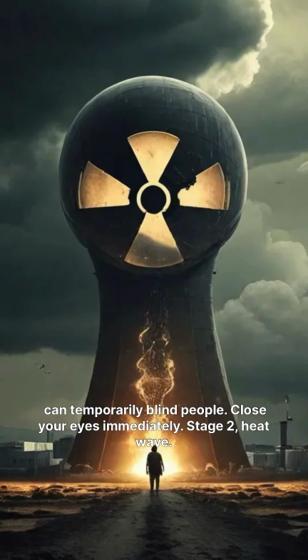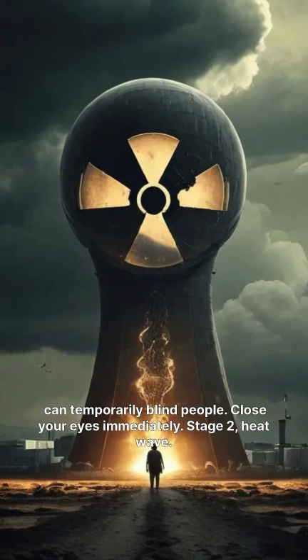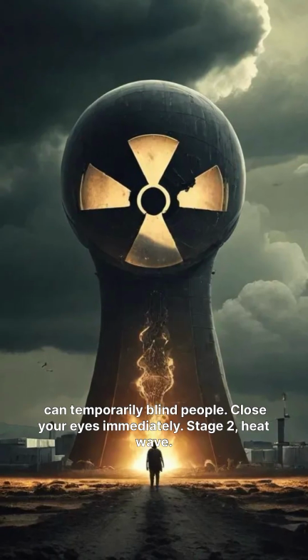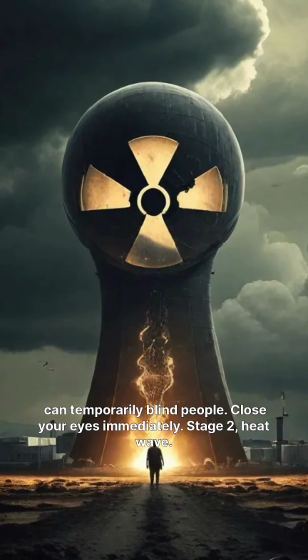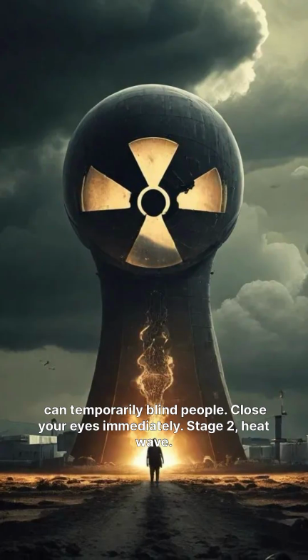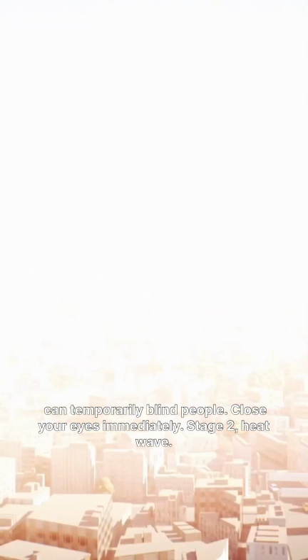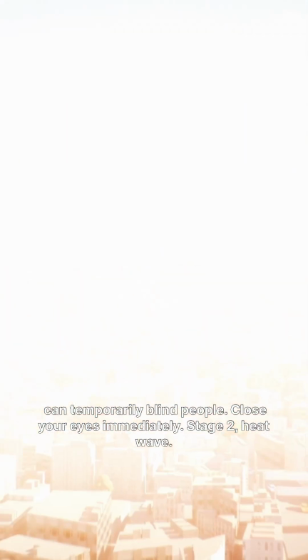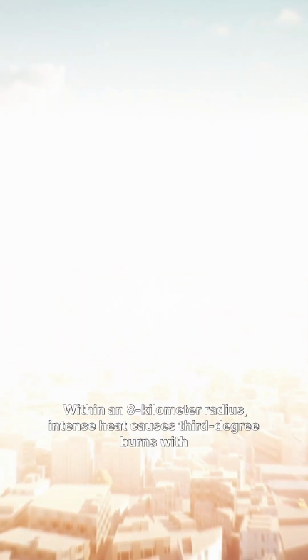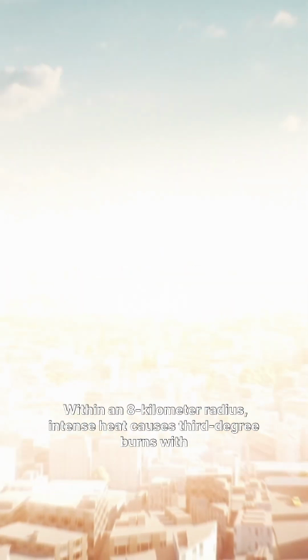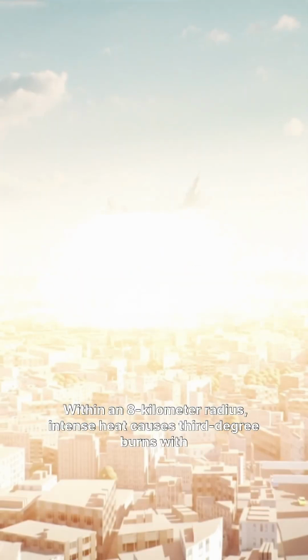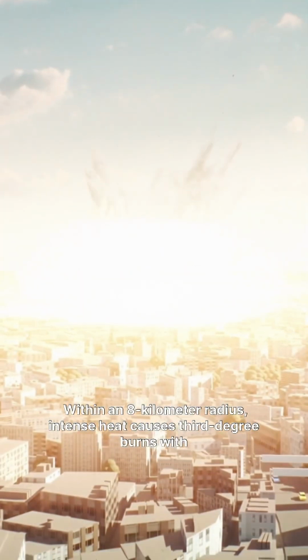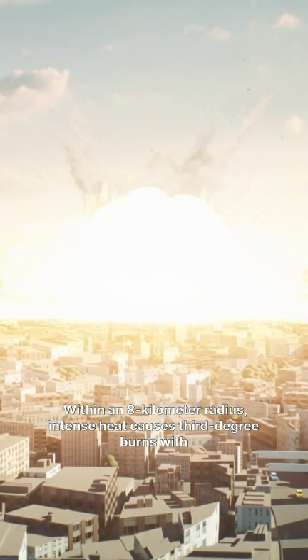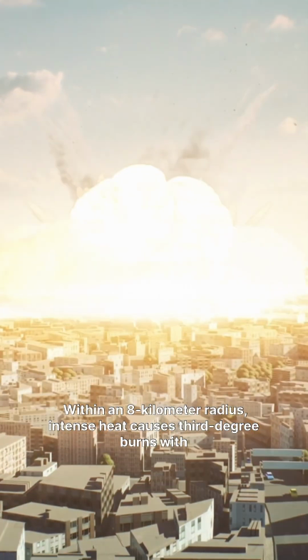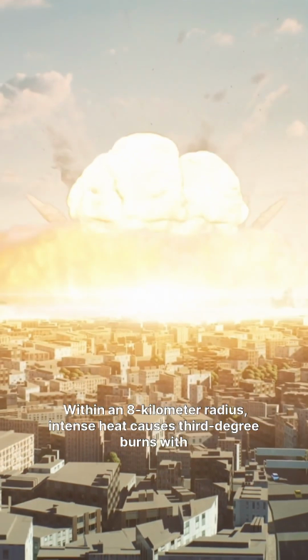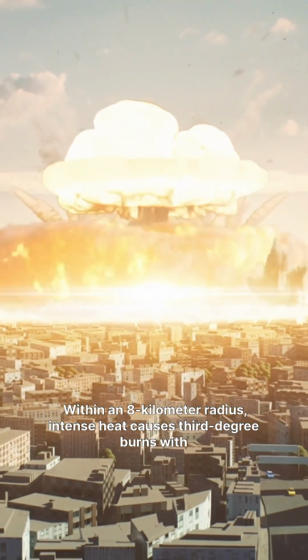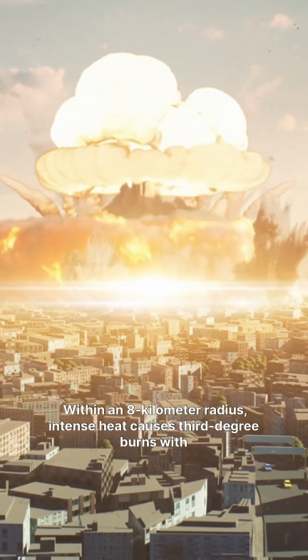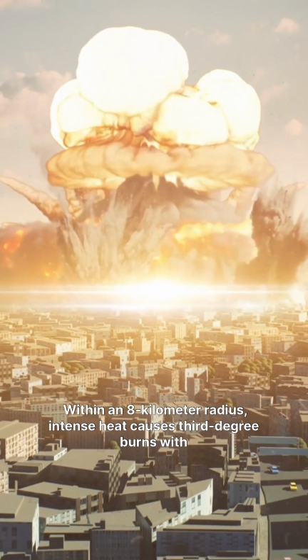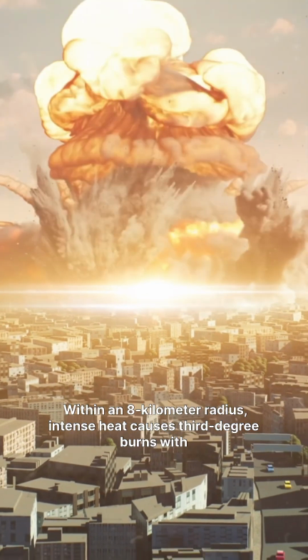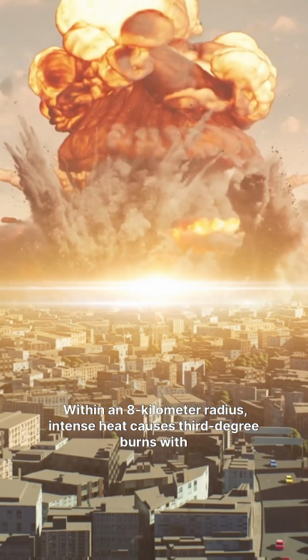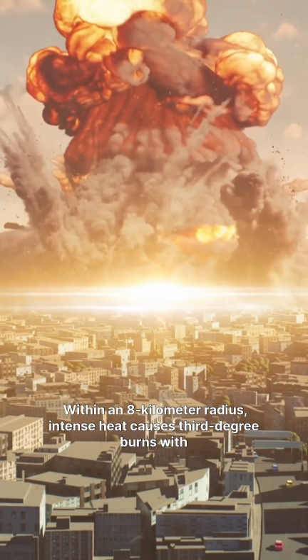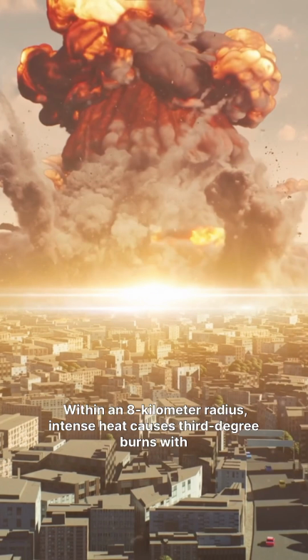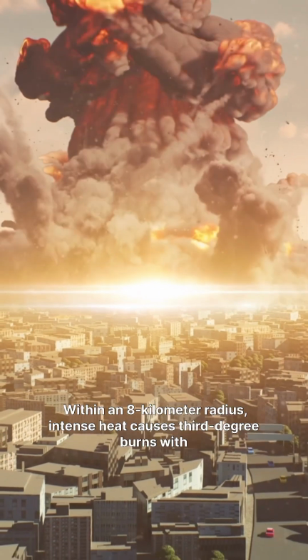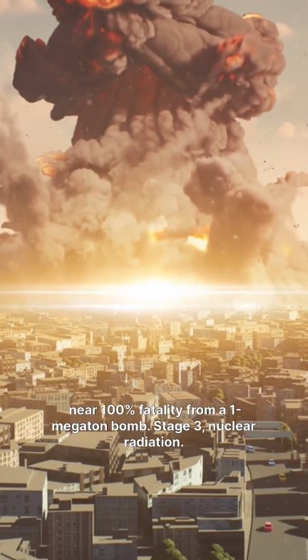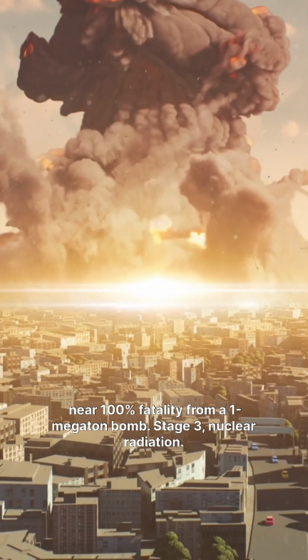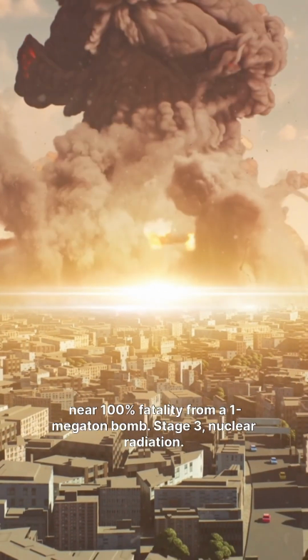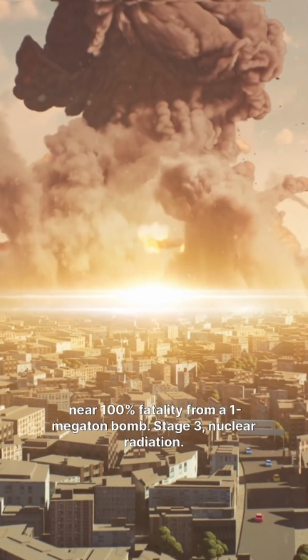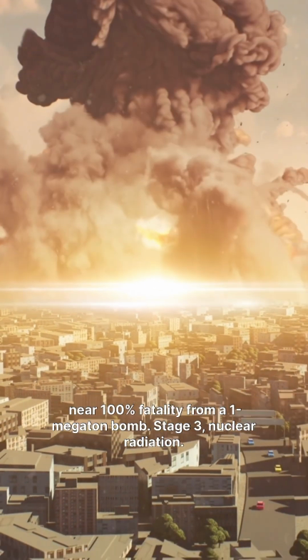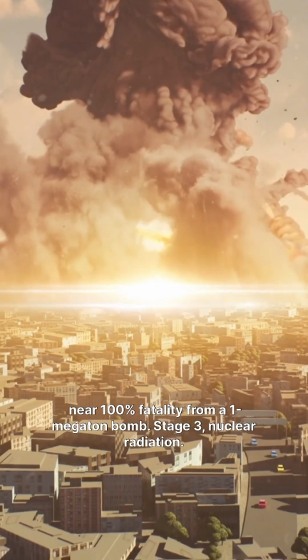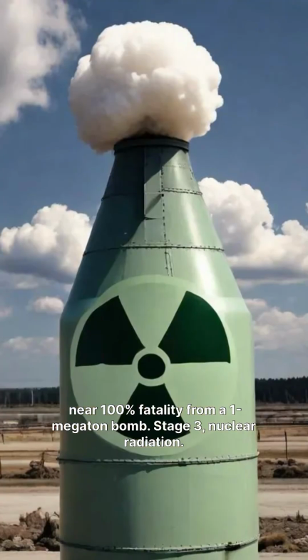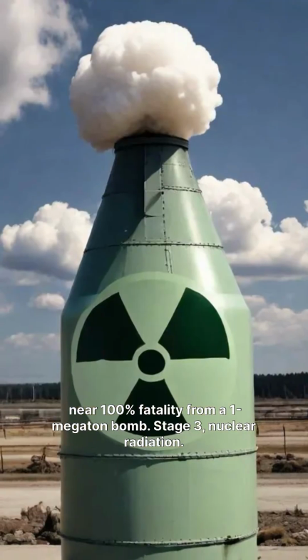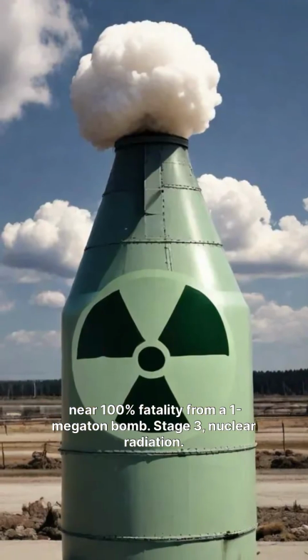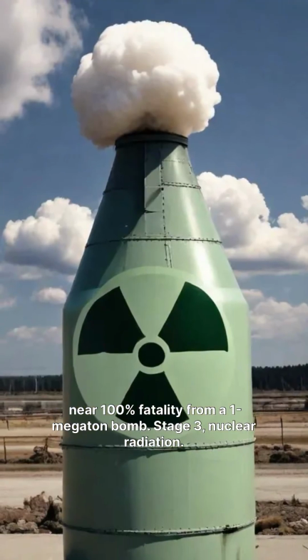Stage 2, heat wave. Within an 8-kilometer radius, intense heat causes third-degree burns with near 100% fatality from a one-megaton bomb.